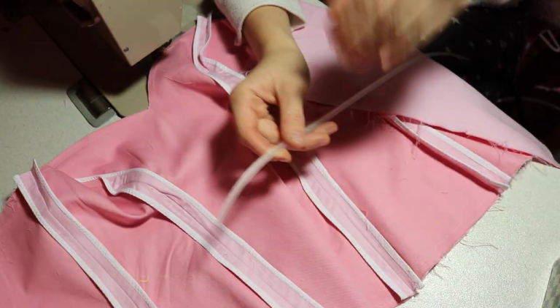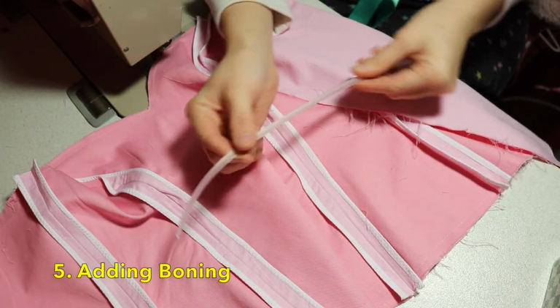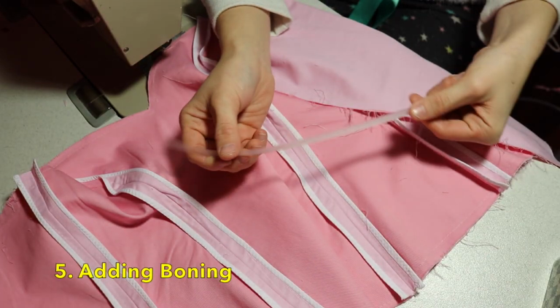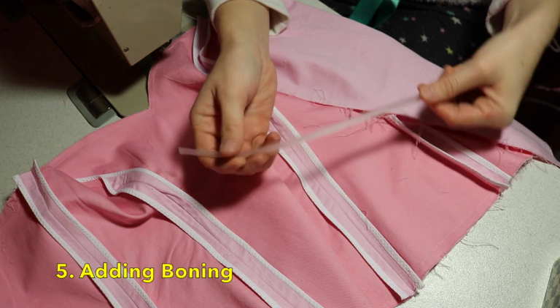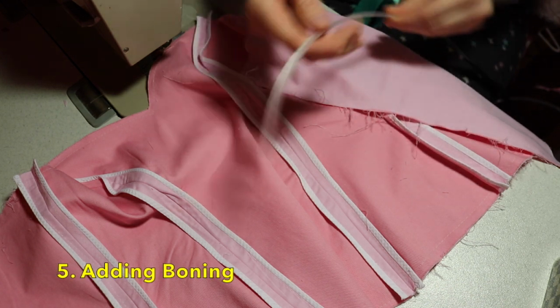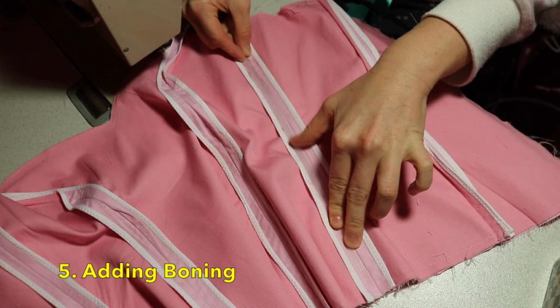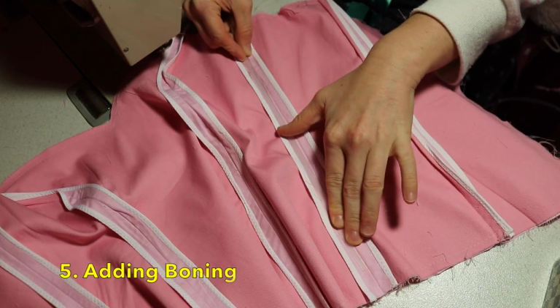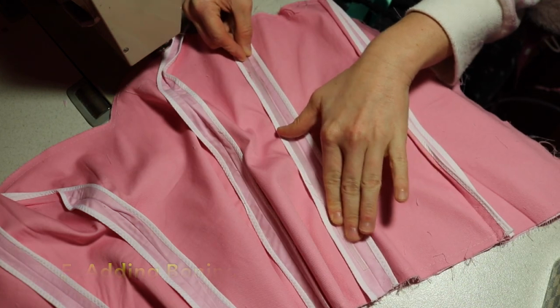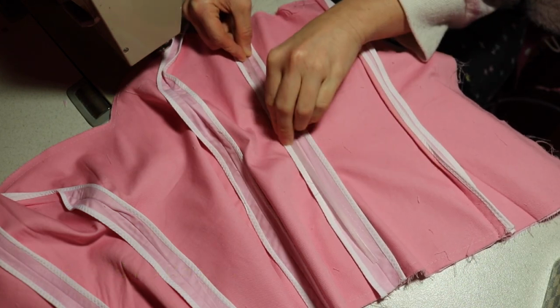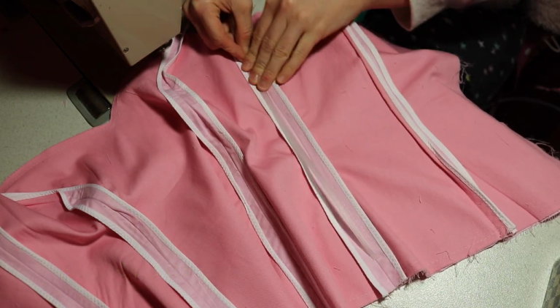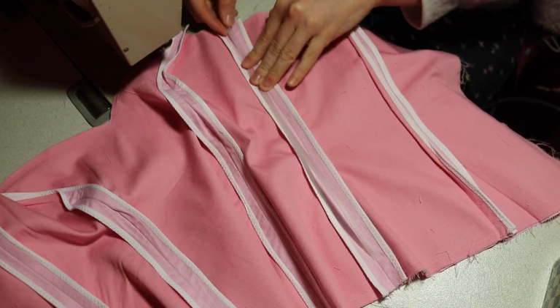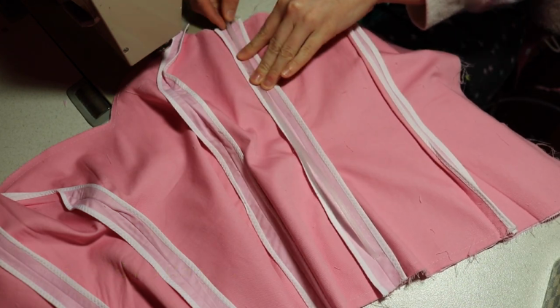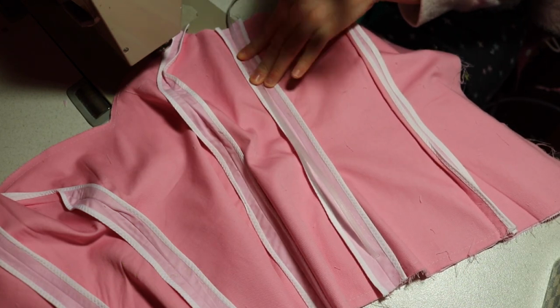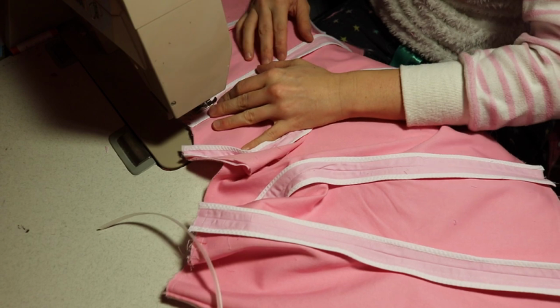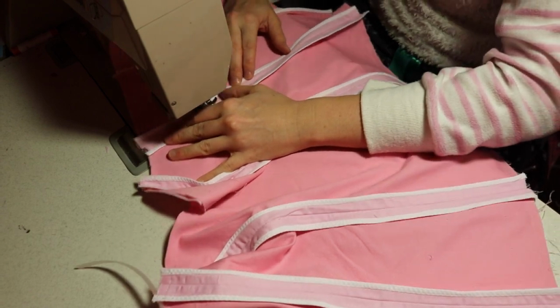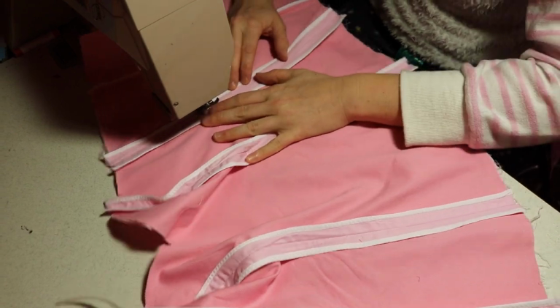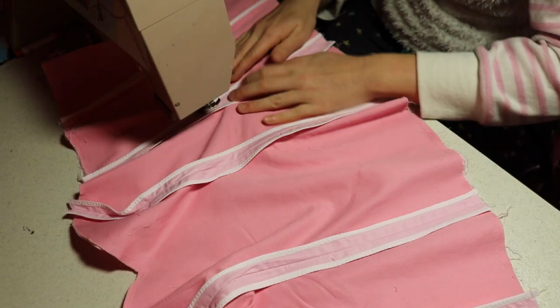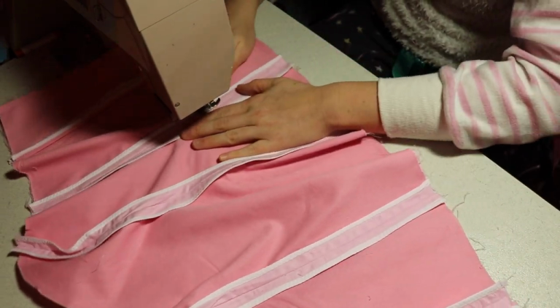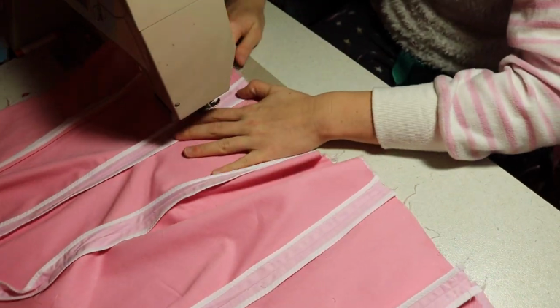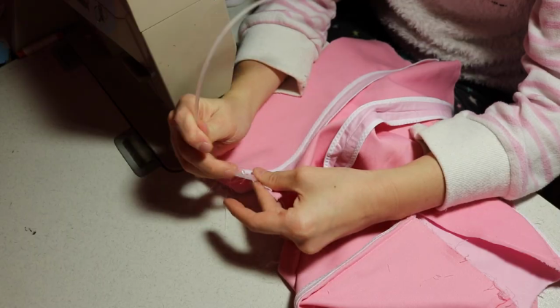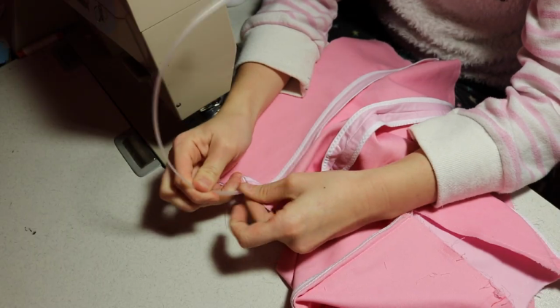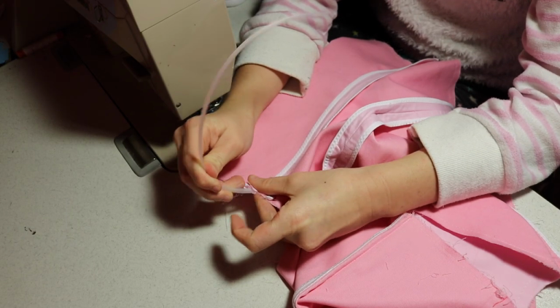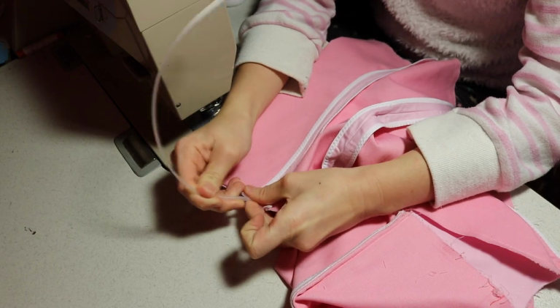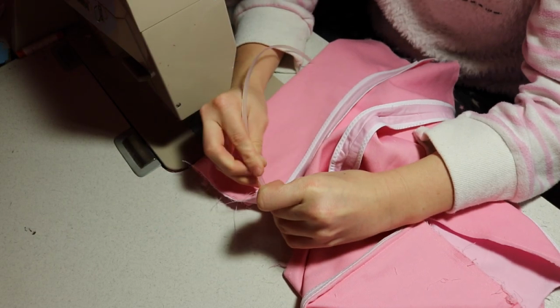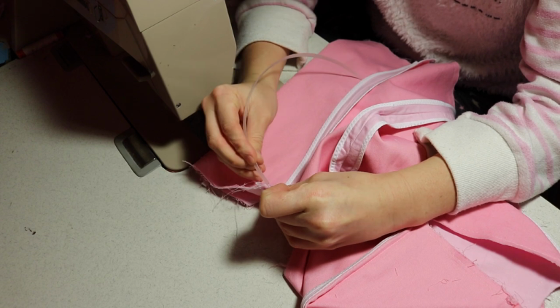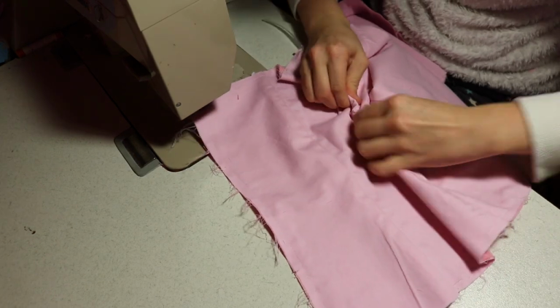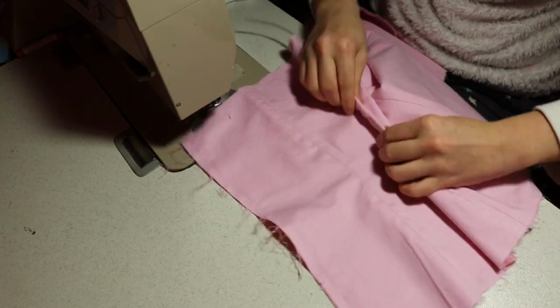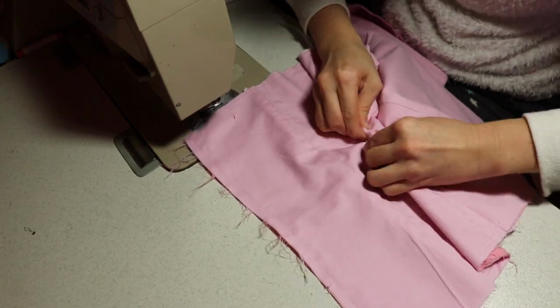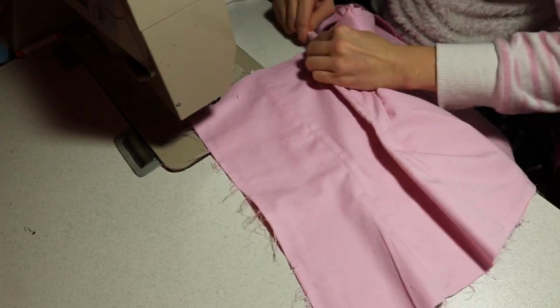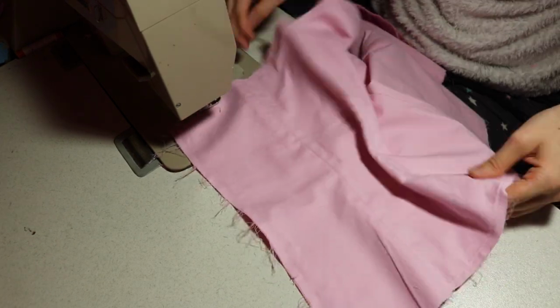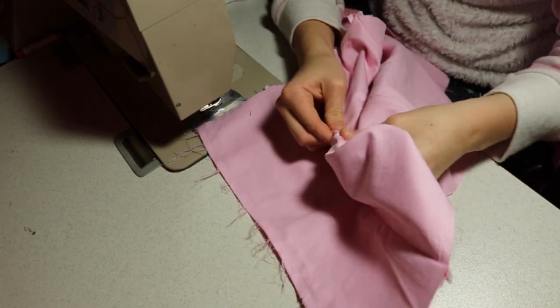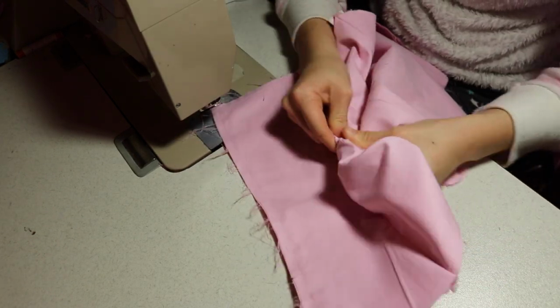Inserting boning. For me this is a must for fitted bodices. Even if it's cheap plastic boning, it all helps. At the start of making this bodice you could see the fabric at the side of my waist was gathering. By putting boning in, it helped to hold the fabric against my body, giving me a smooth line.